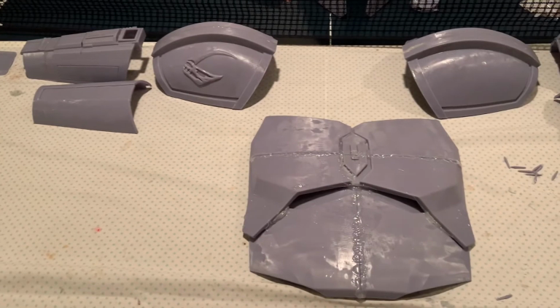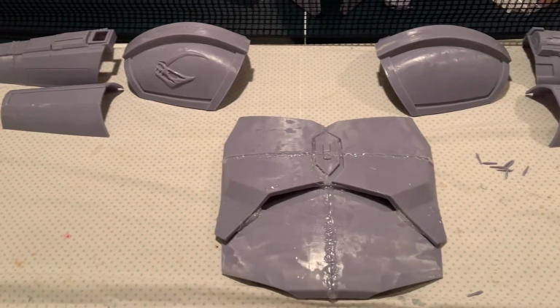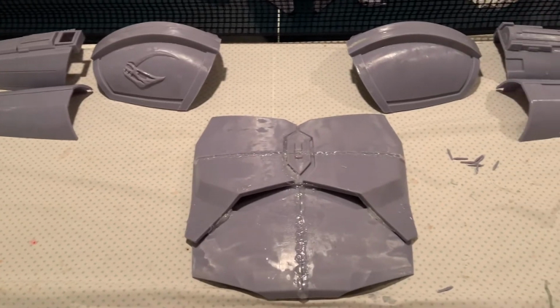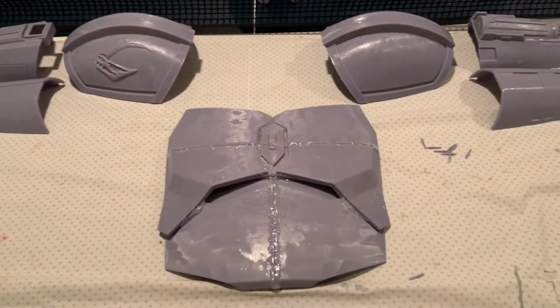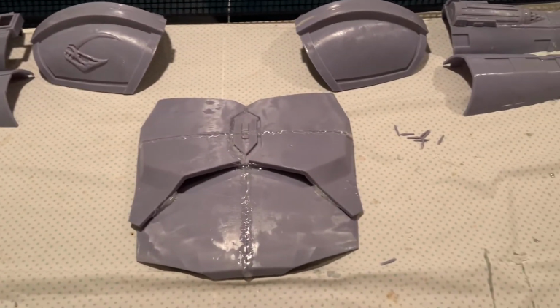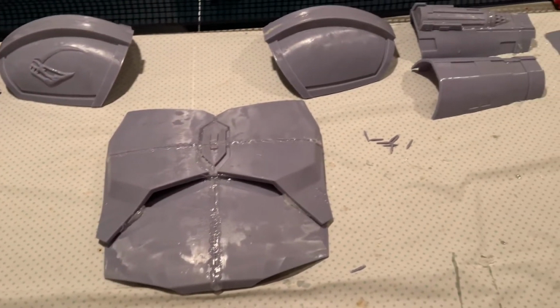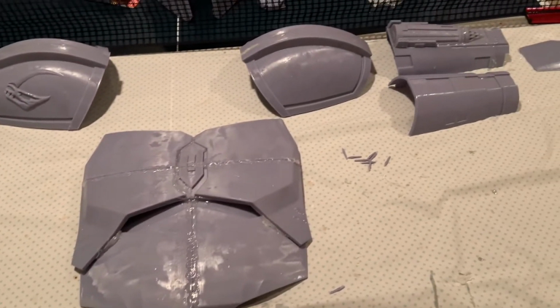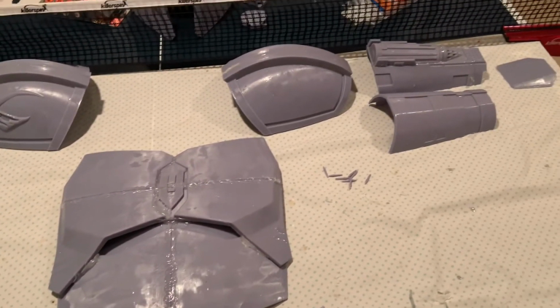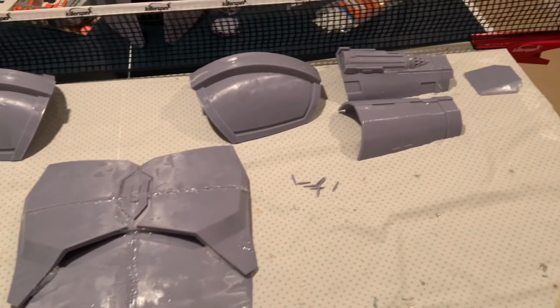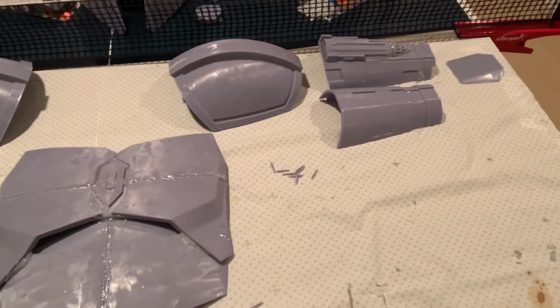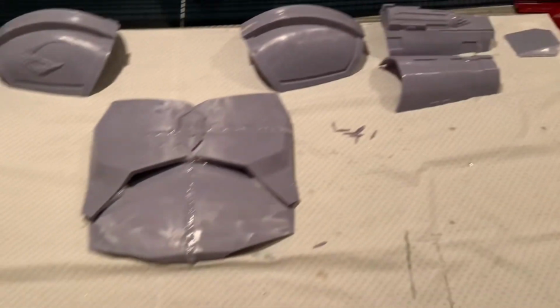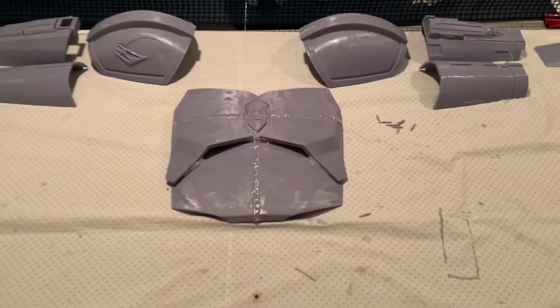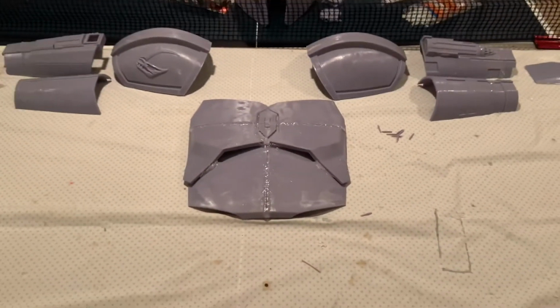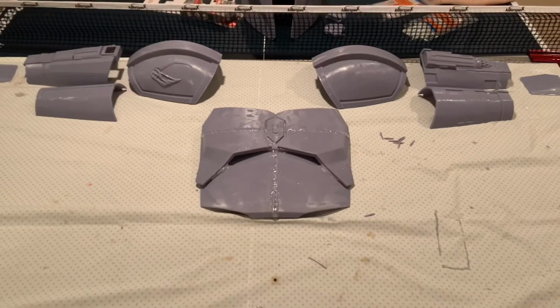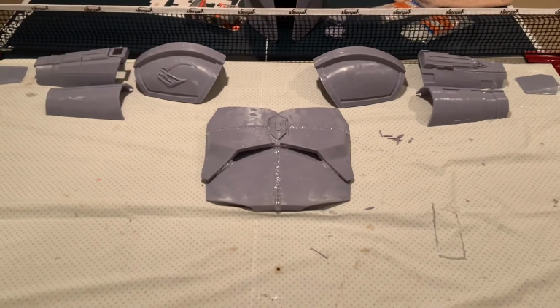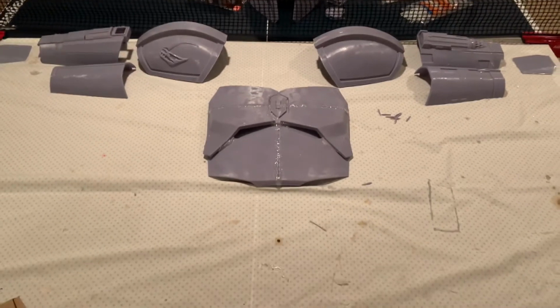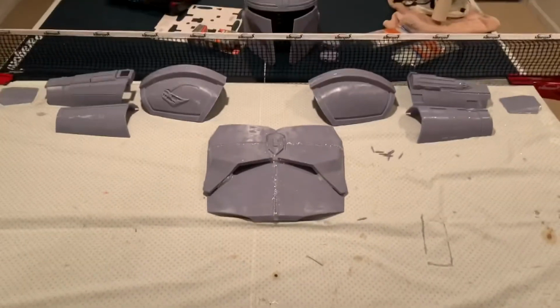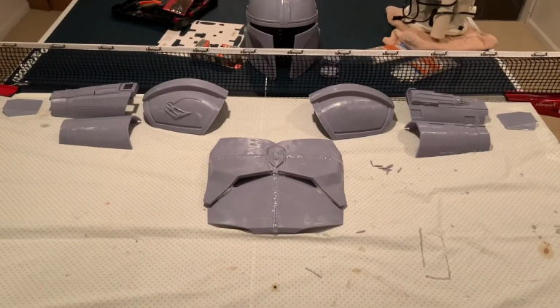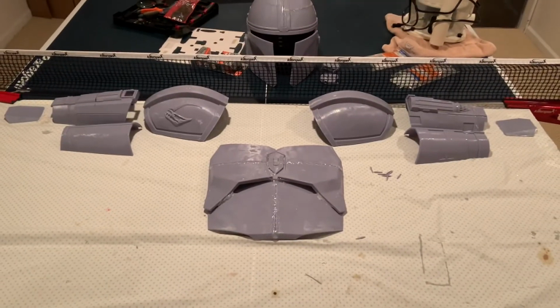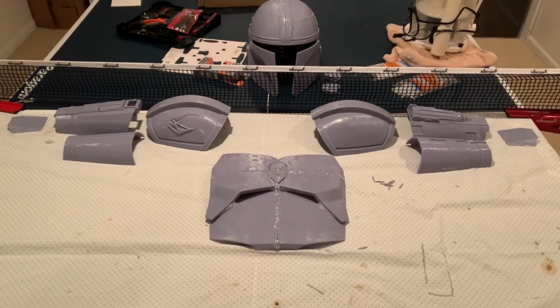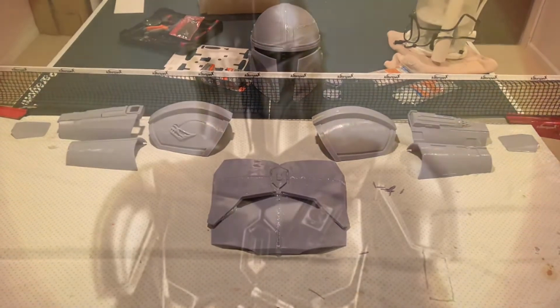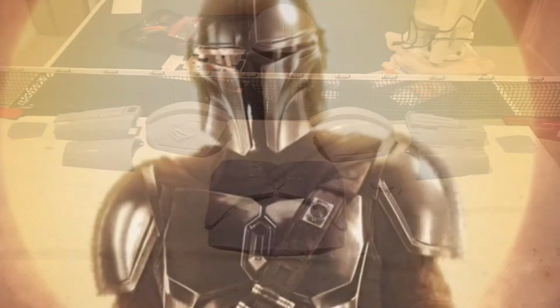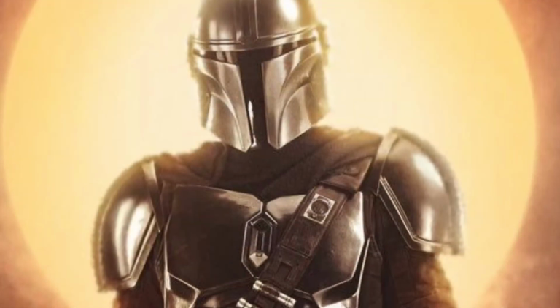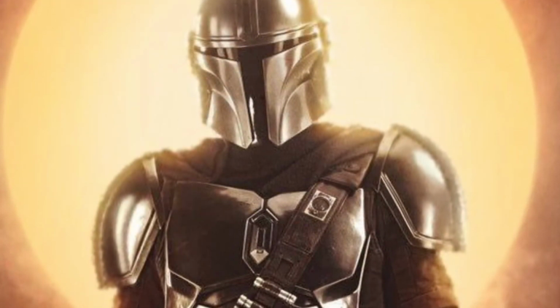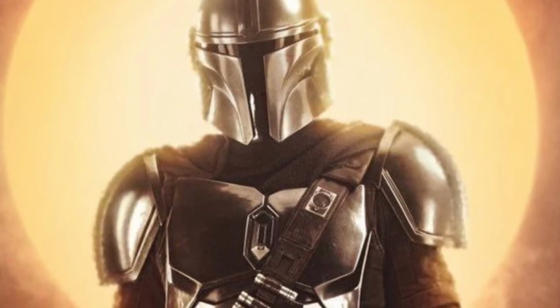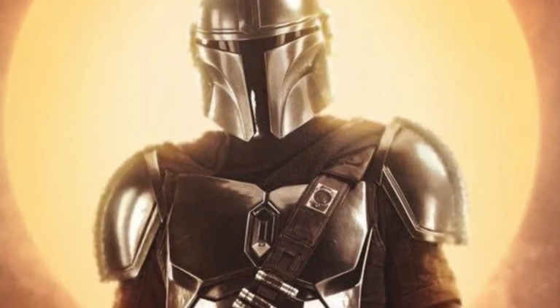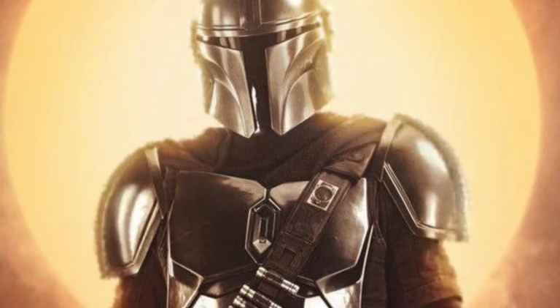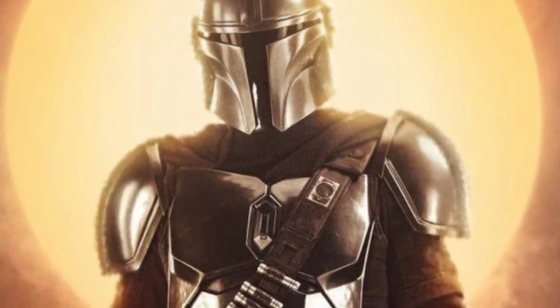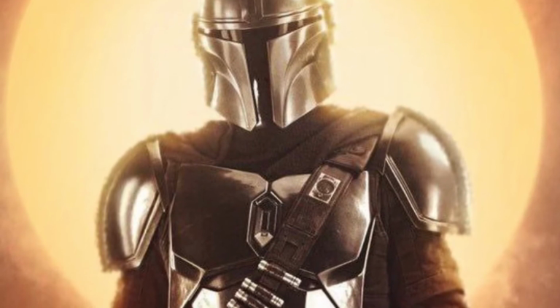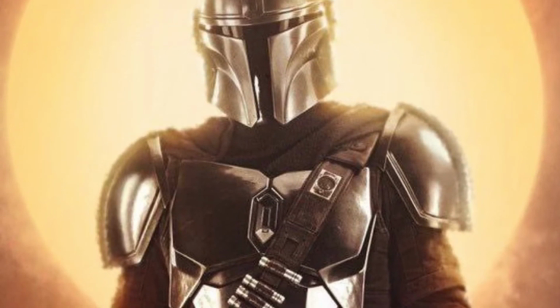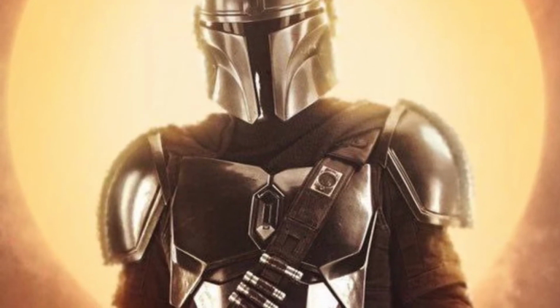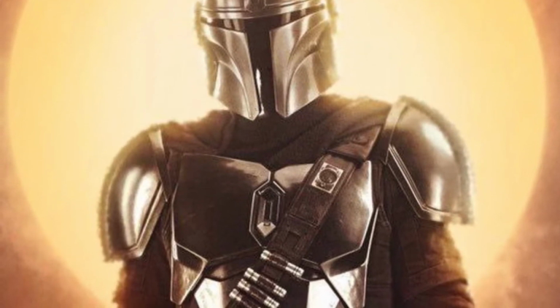As you can see, my armor is coming along really nicely. I have pretty much all of the upper body done, with the exception of the back. And I'm really looking forward to having a finished Mandalorian build.